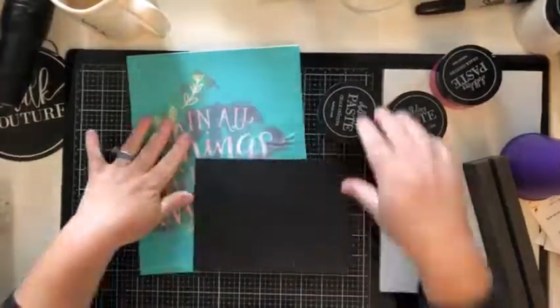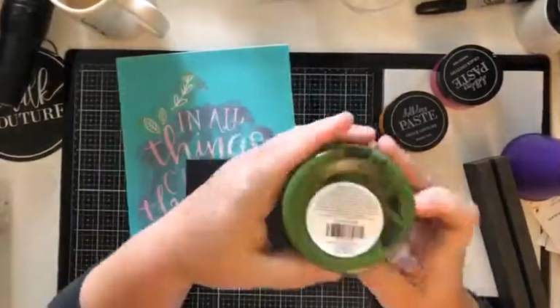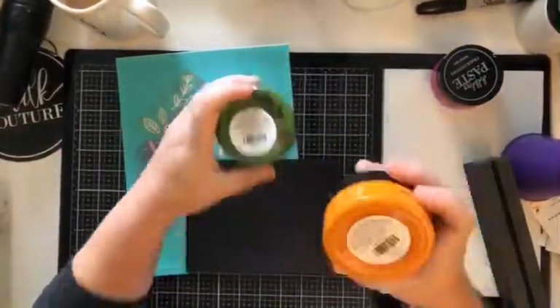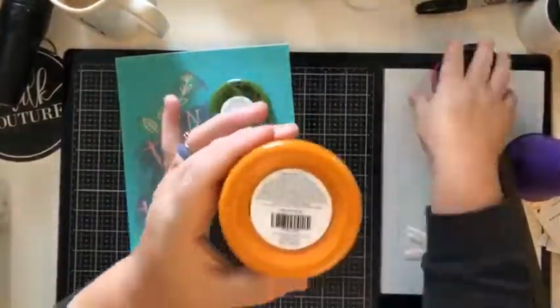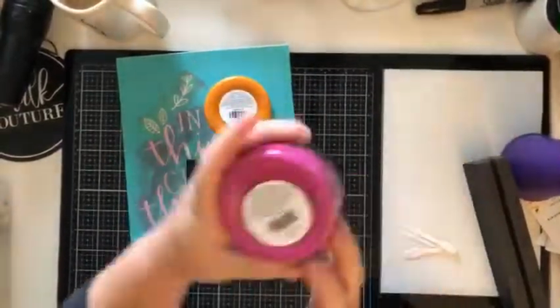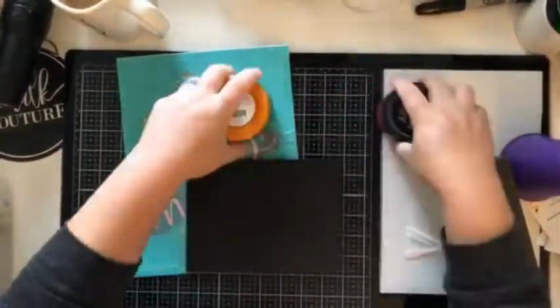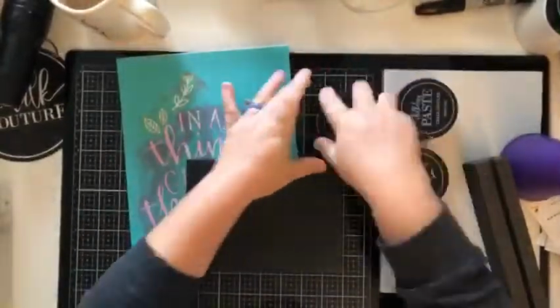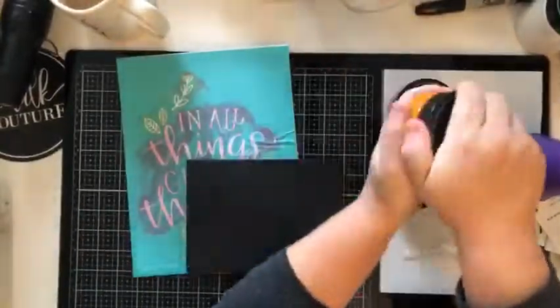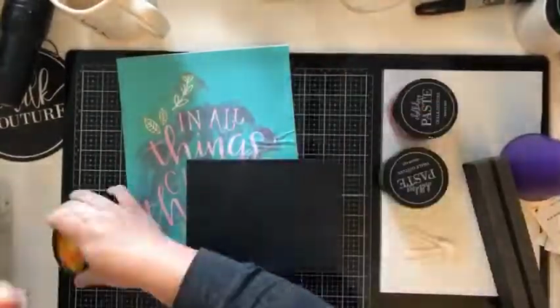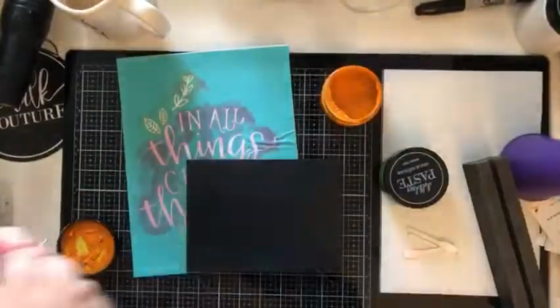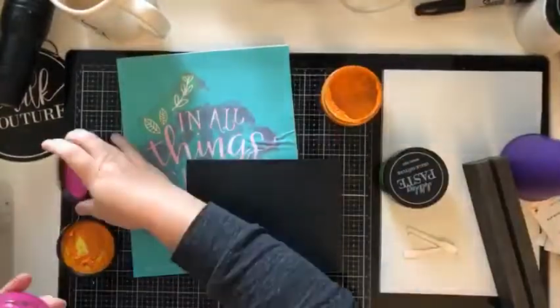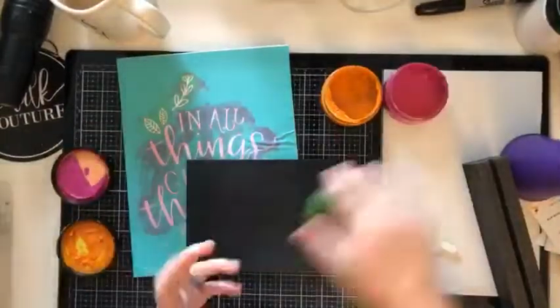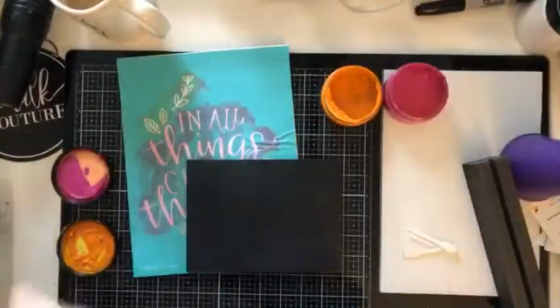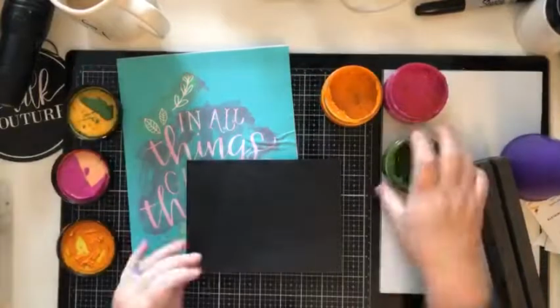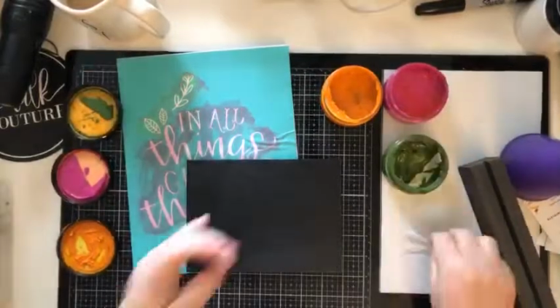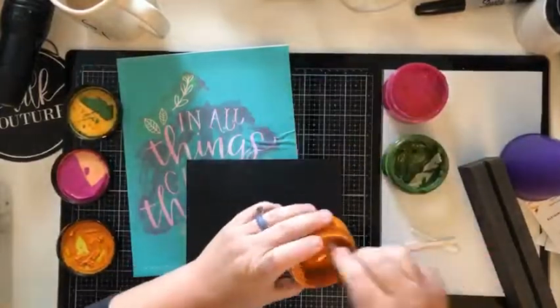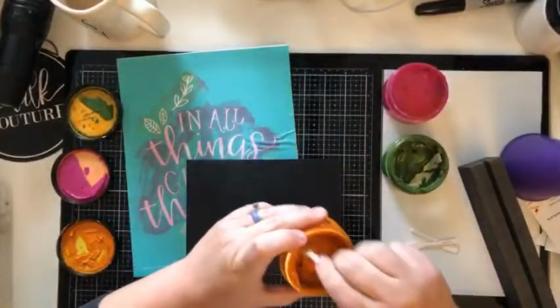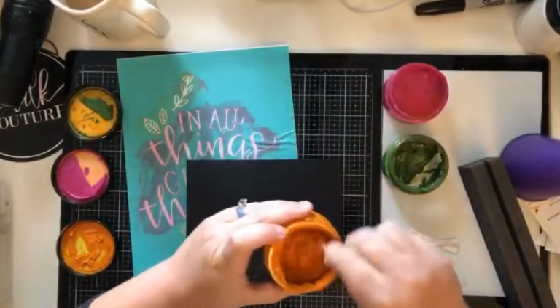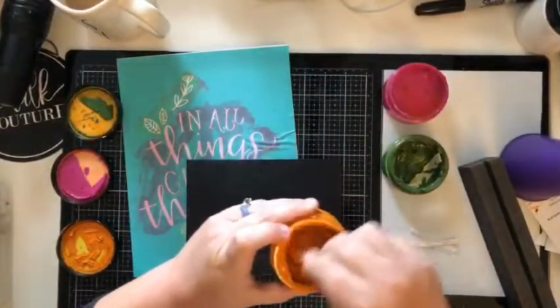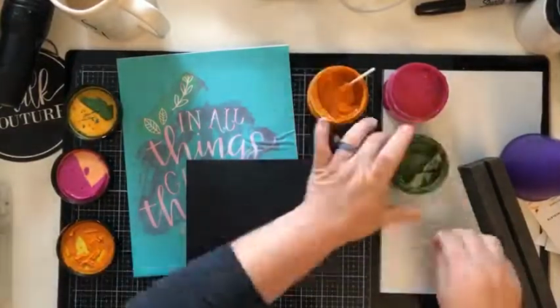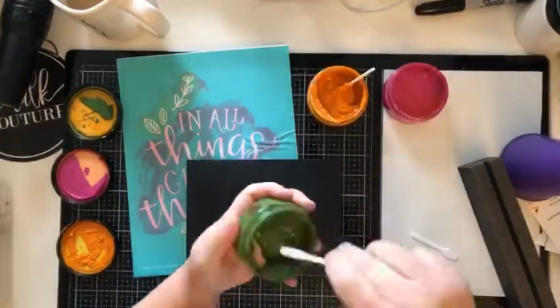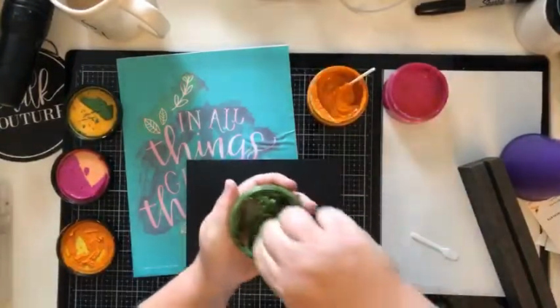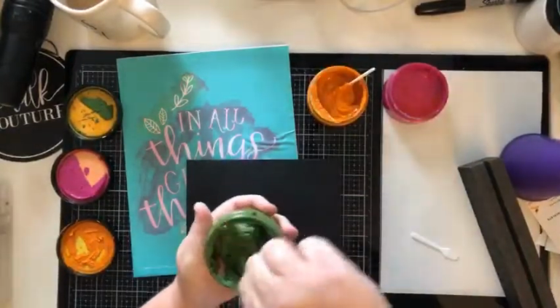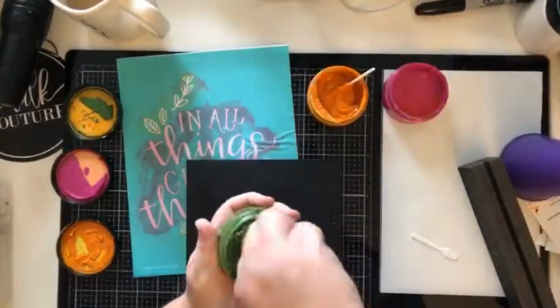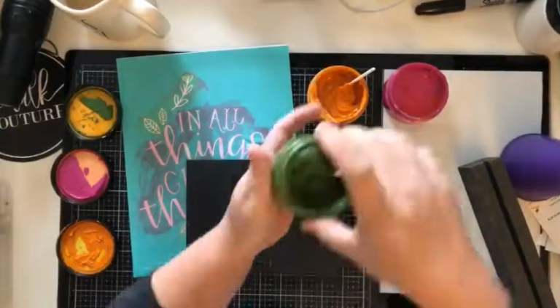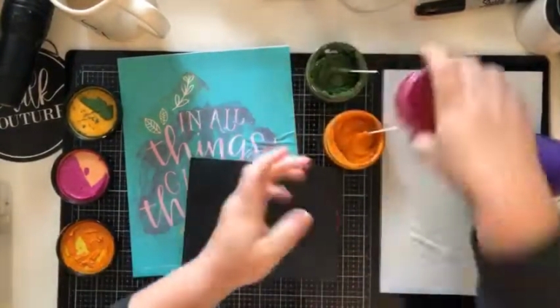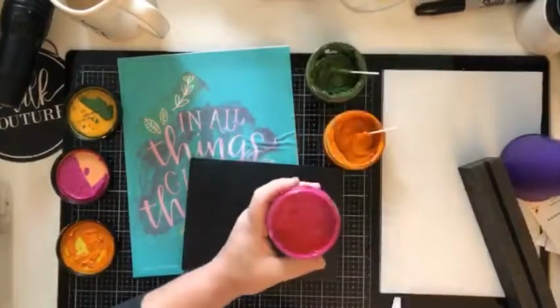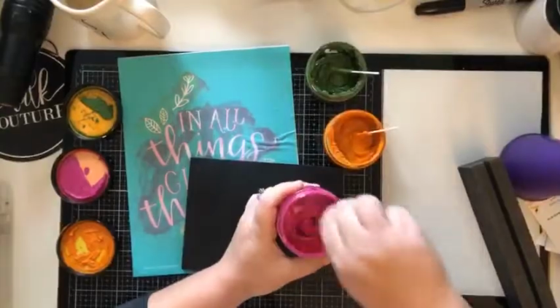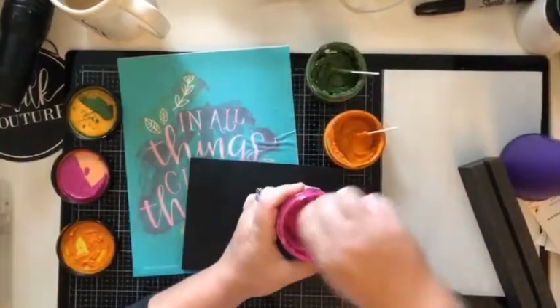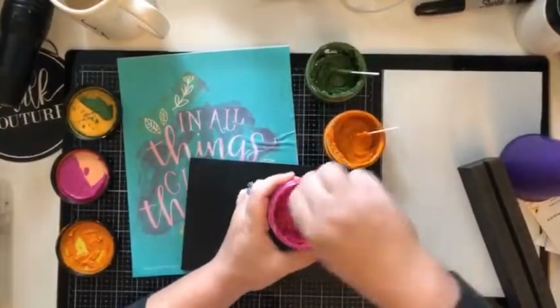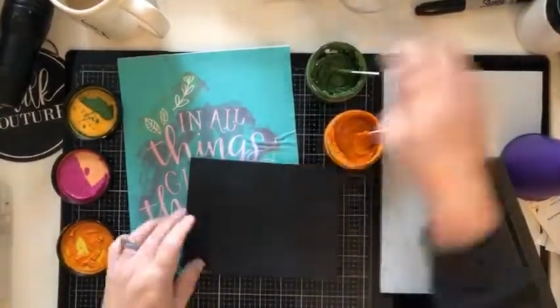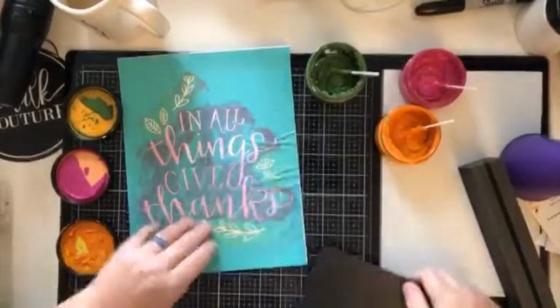Hey guys! Thanks for watching. So today I'm going to be playing with our board and base that just came back in stock and the In All Things Give Thanks transfer.